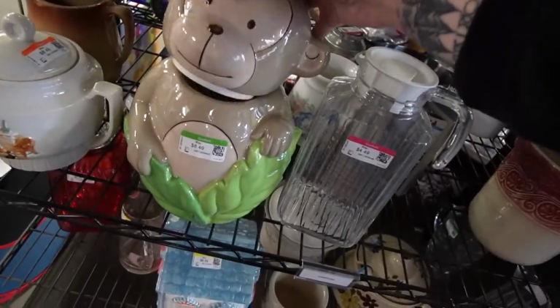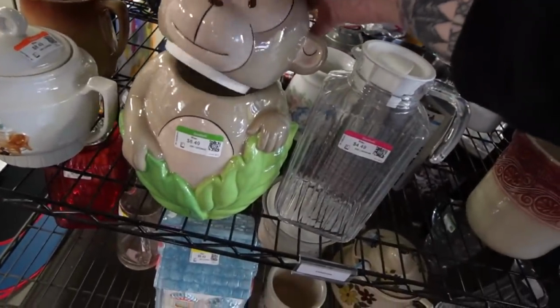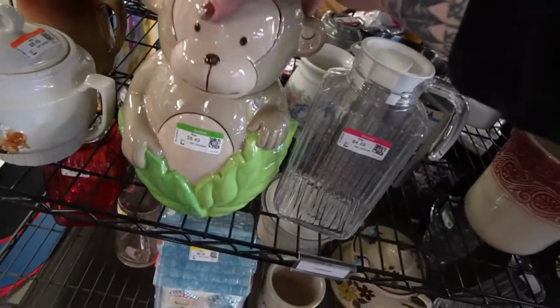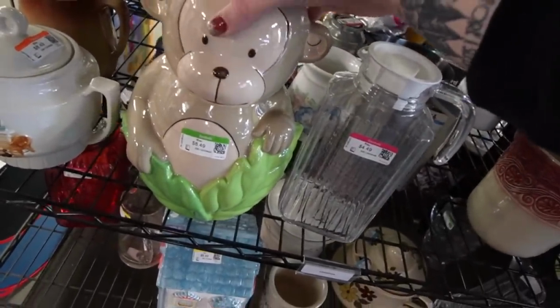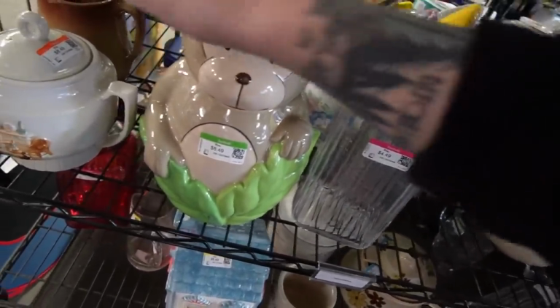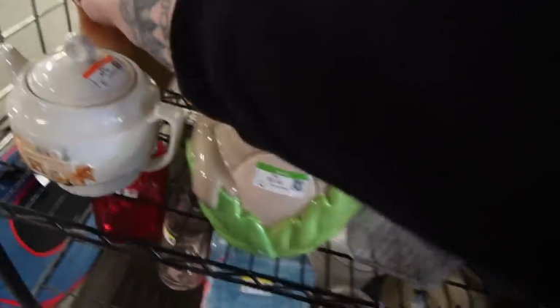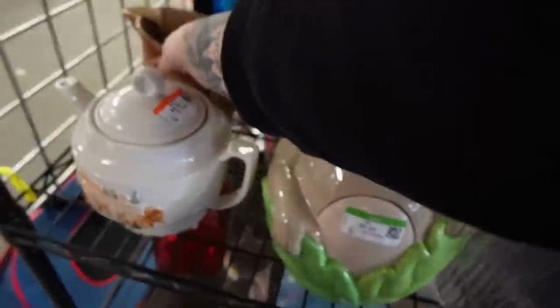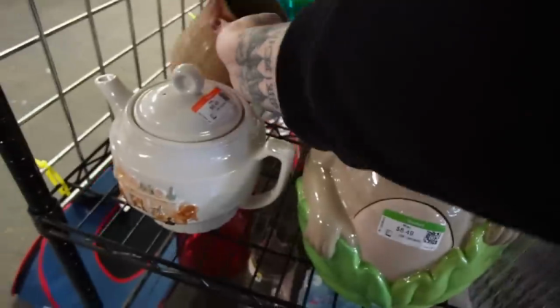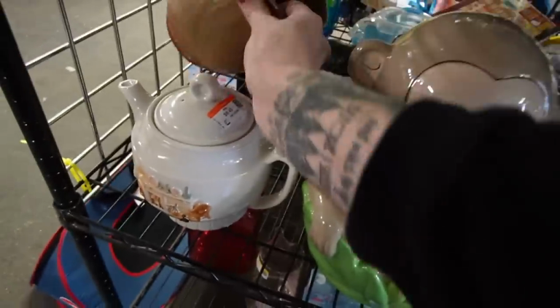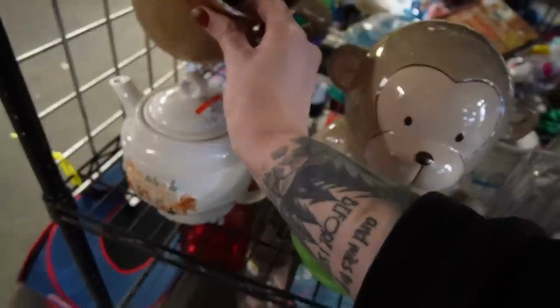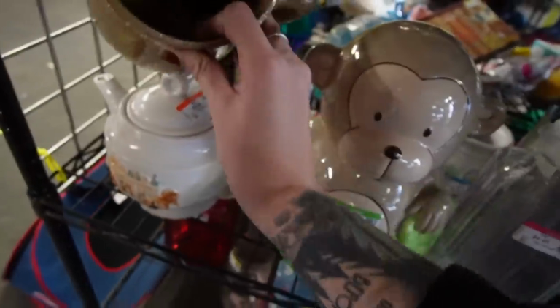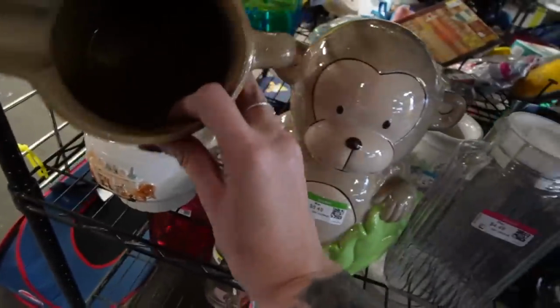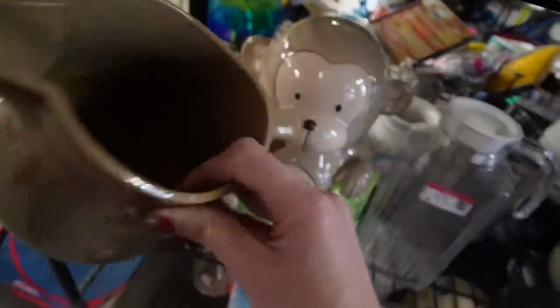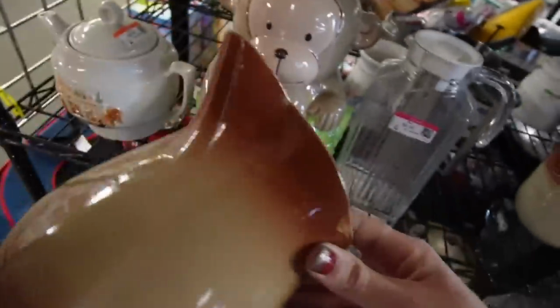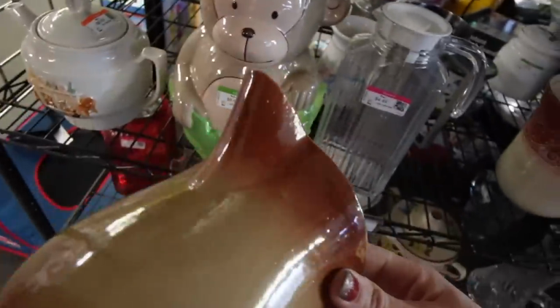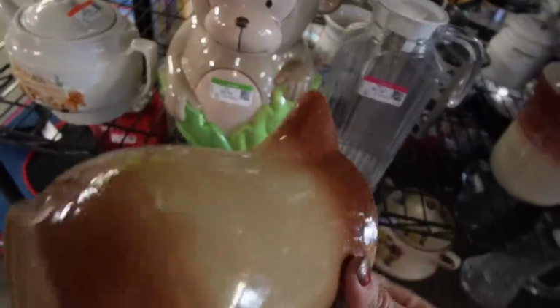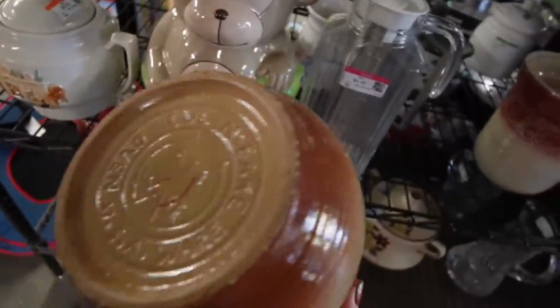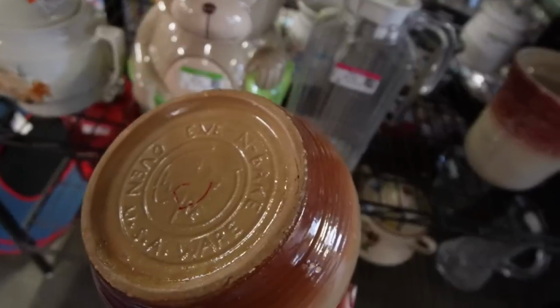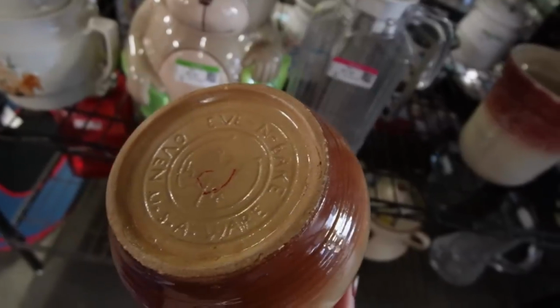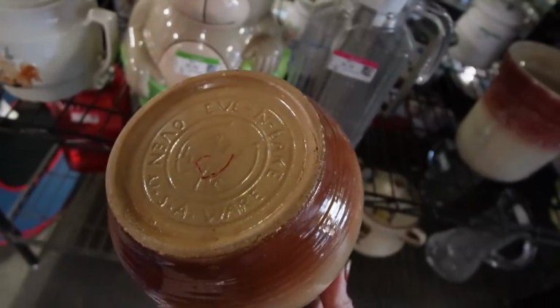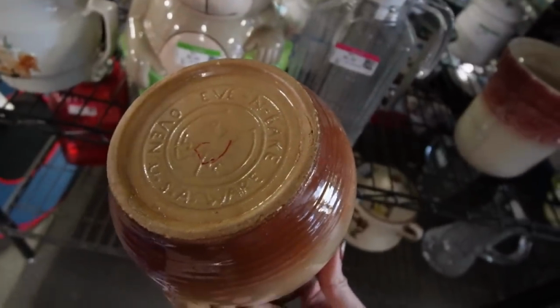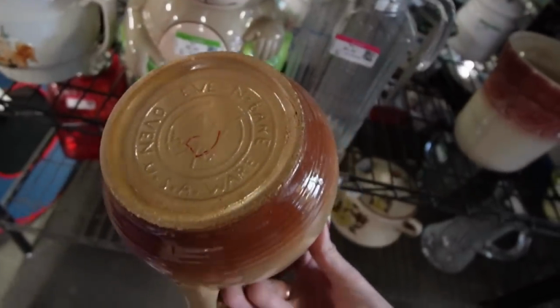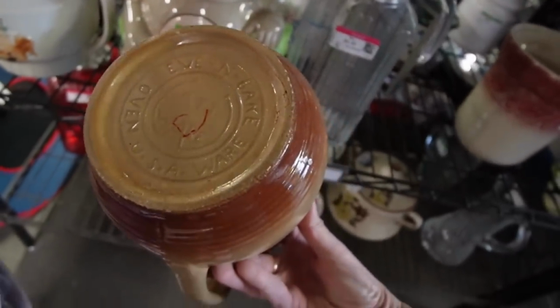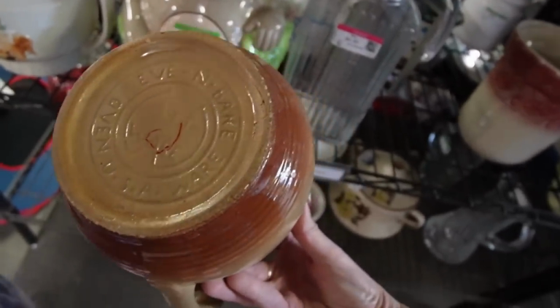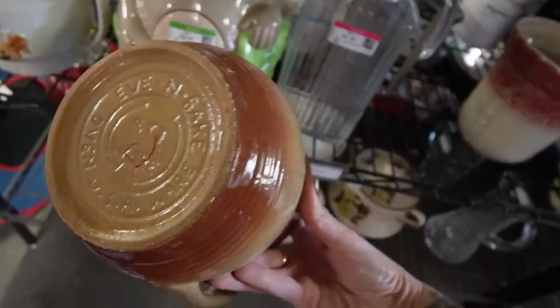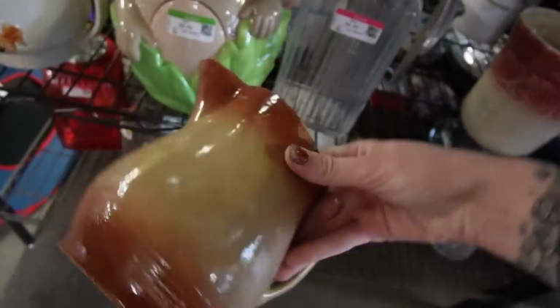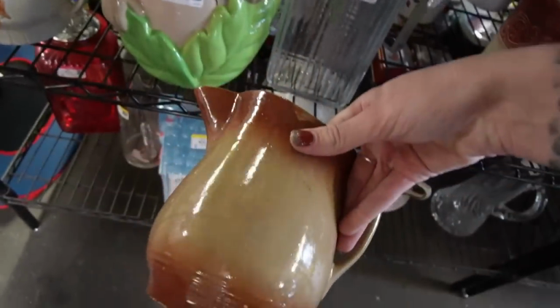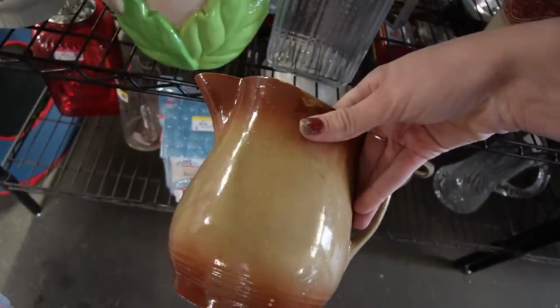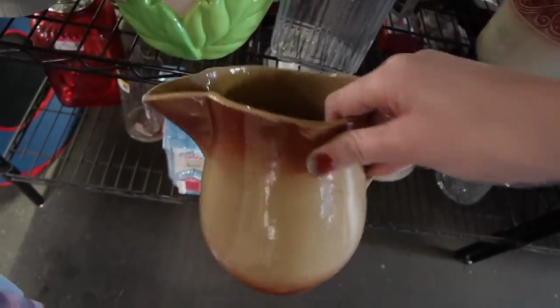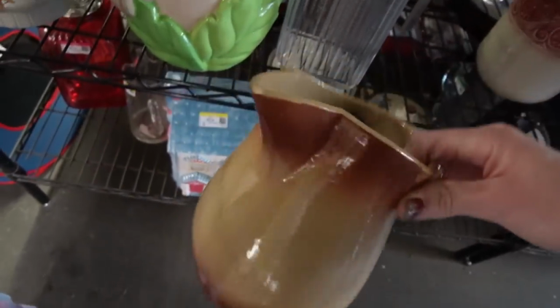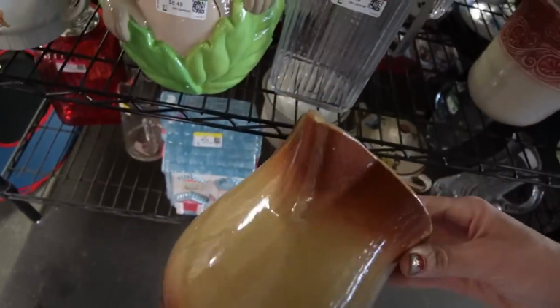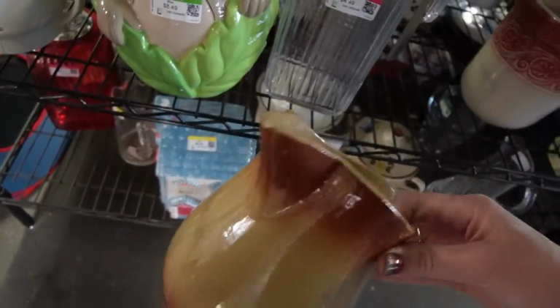$8.49 — Mommy was rounding. Look at this one, though. Maybe — it's got its ship there on the spout. That is a nice piece, but unfortunately there is damage.